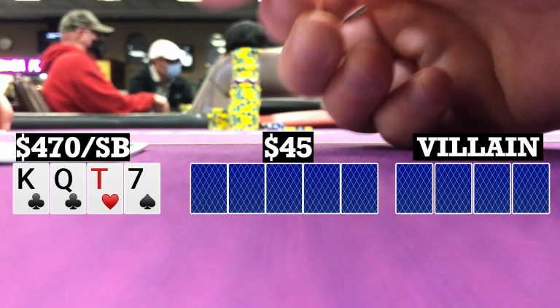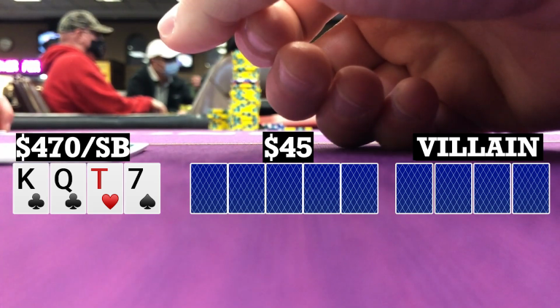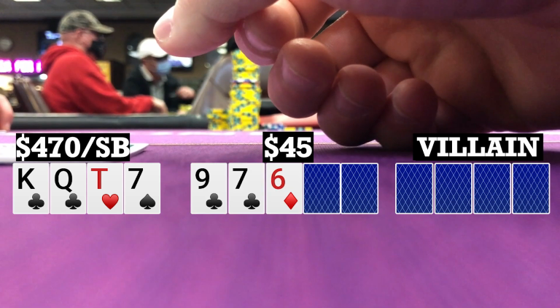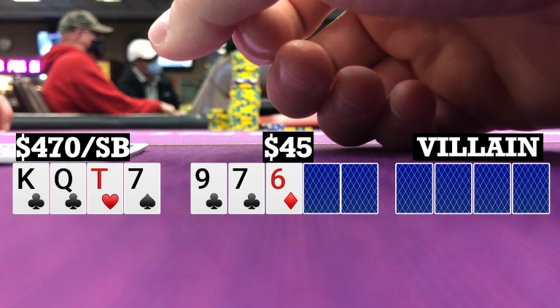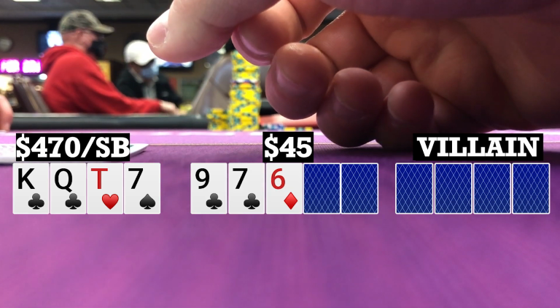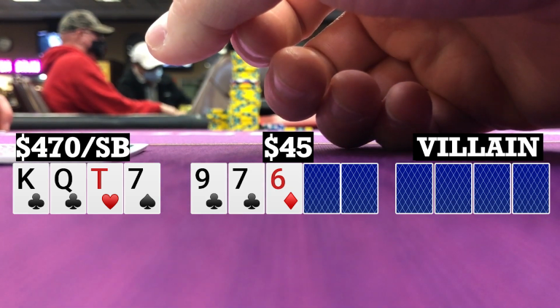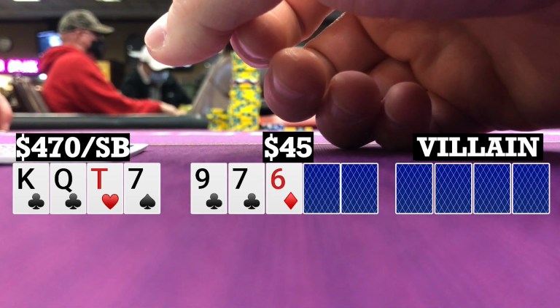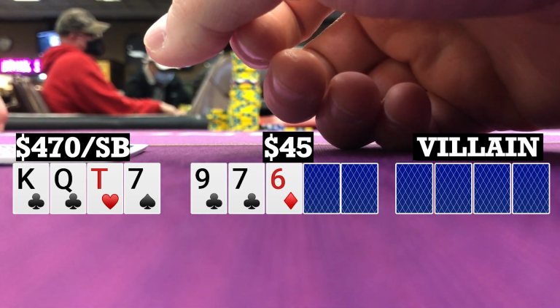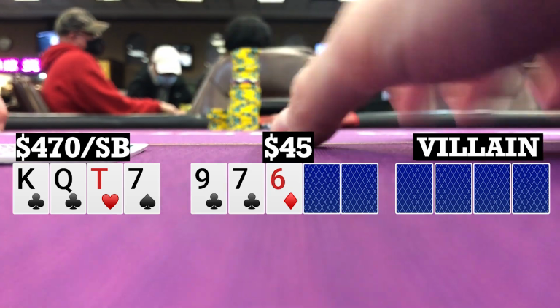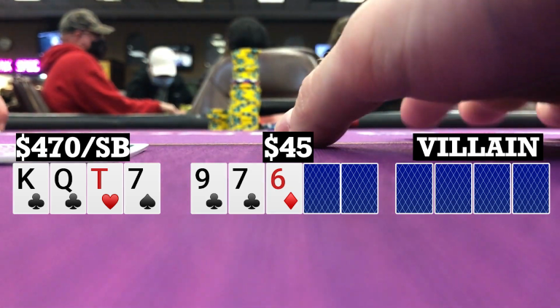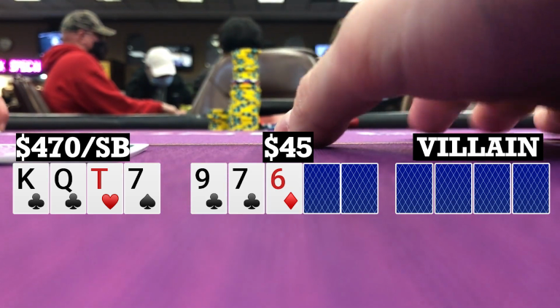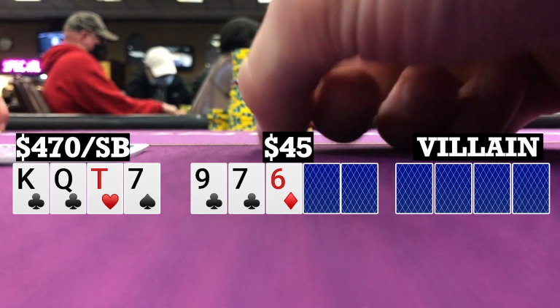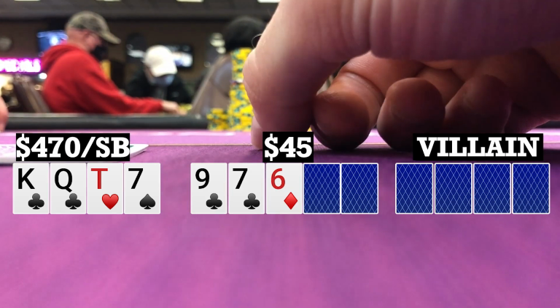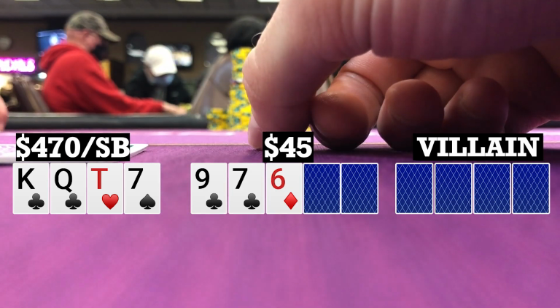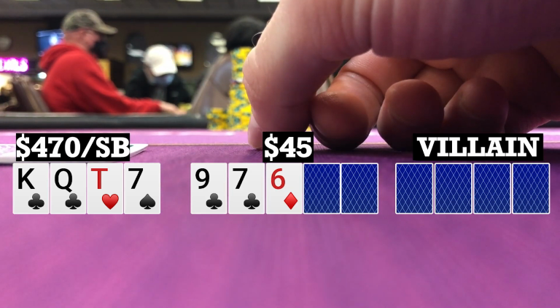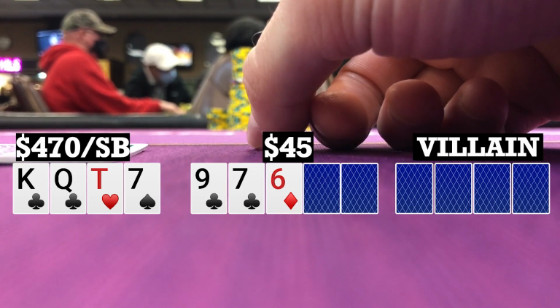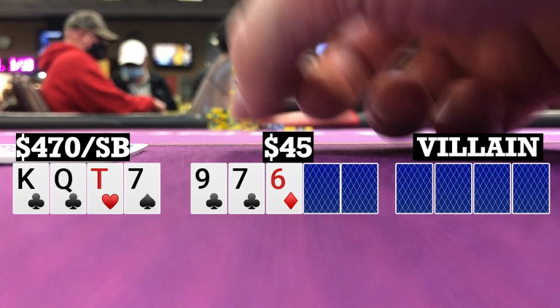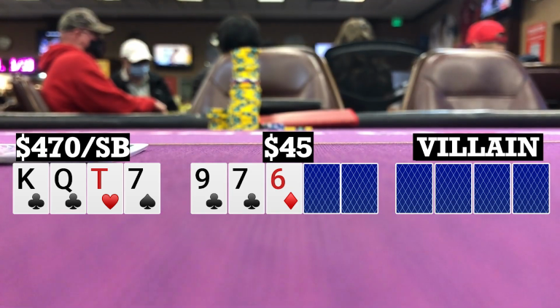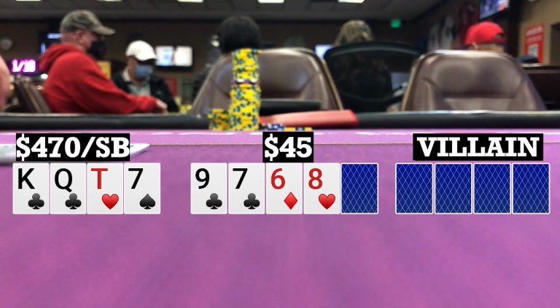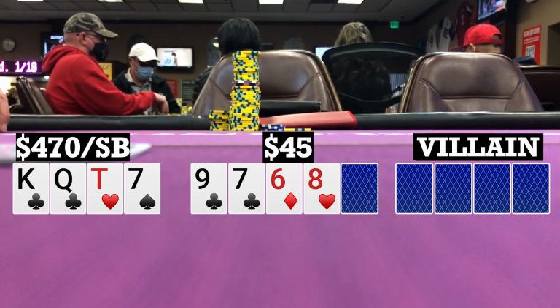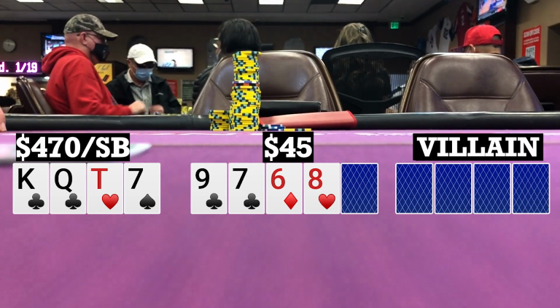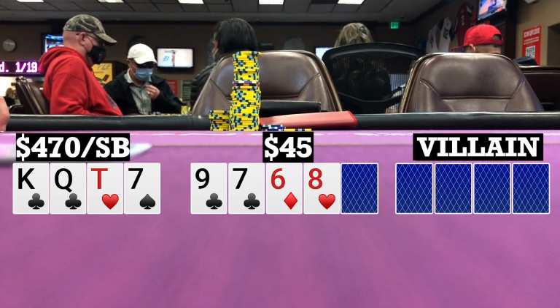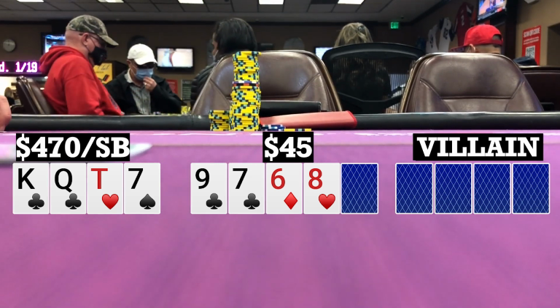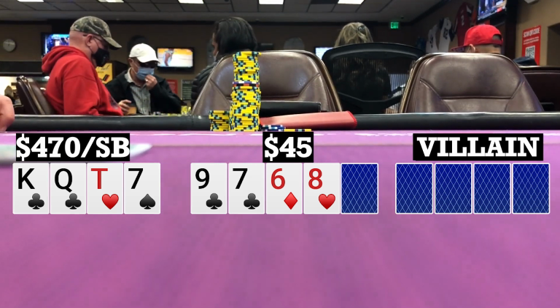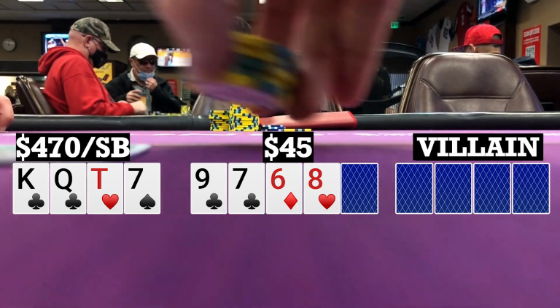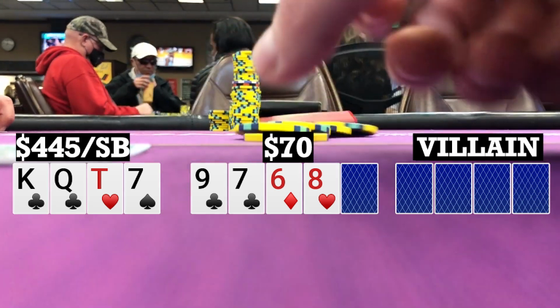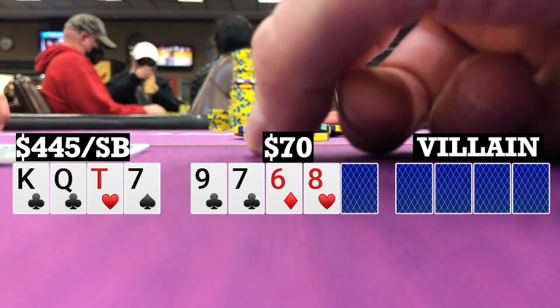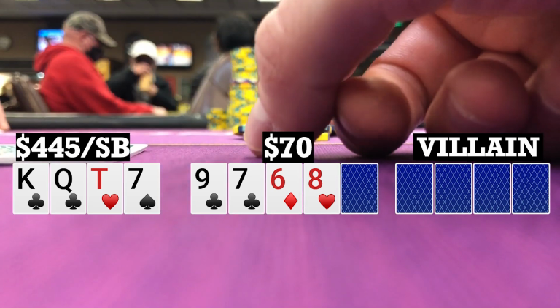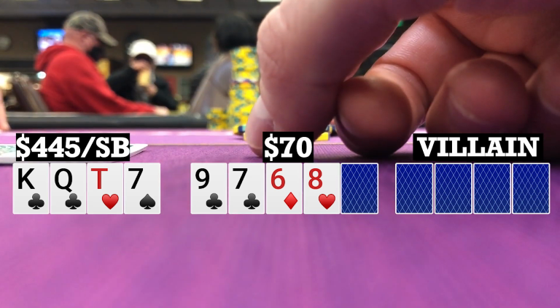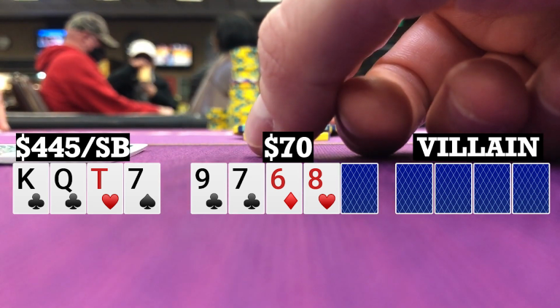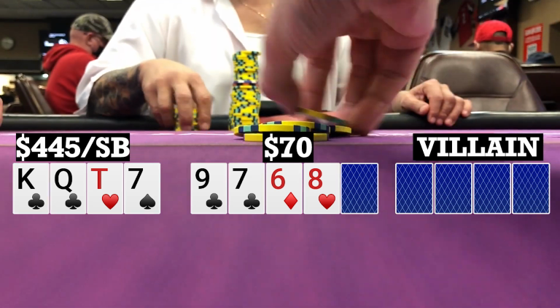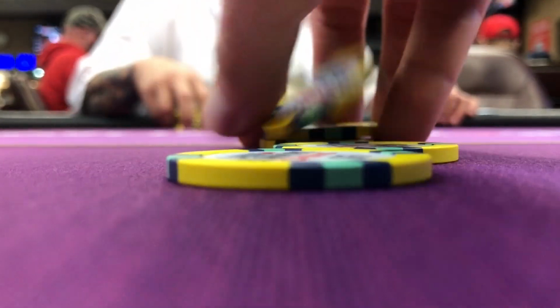Flop comes 9-7-6 with two clubs. Action checks through, so we're still going three ways to a turn. Turn brings an eight, putting a one-liner on the board. I bet 25 and my opponents fold, so we take it down.